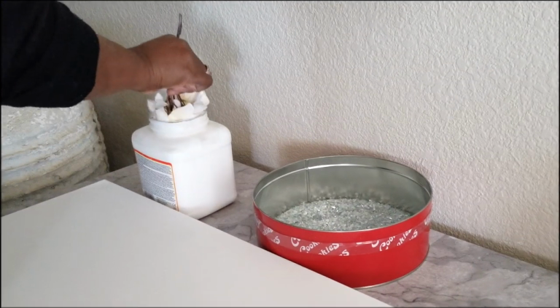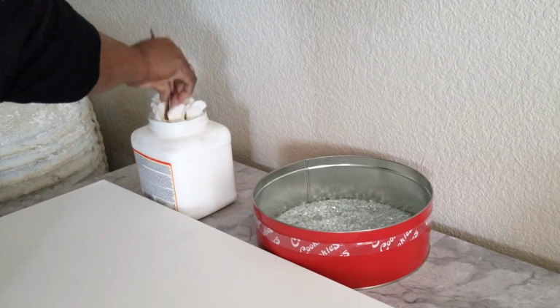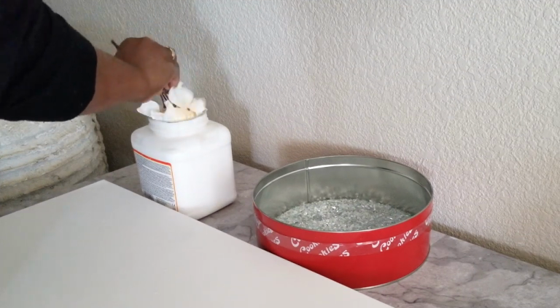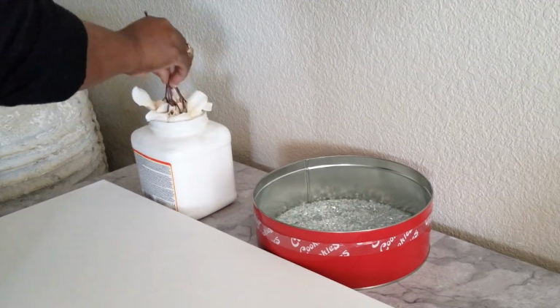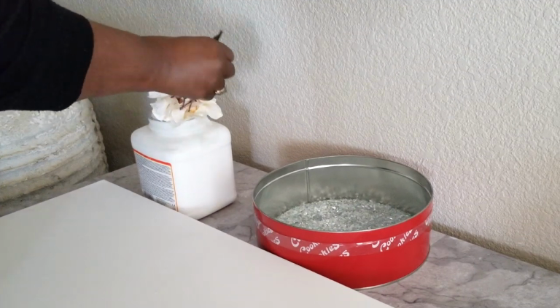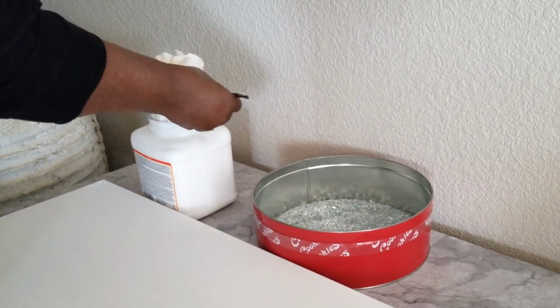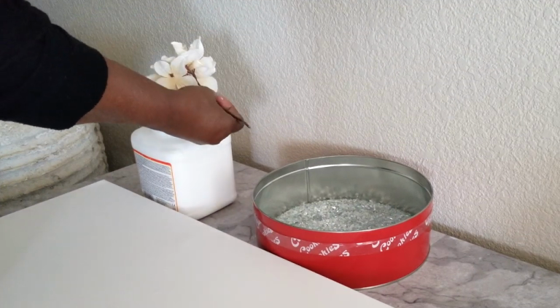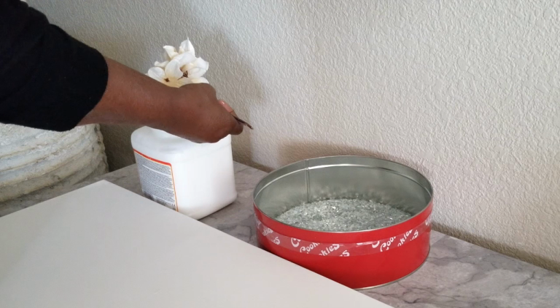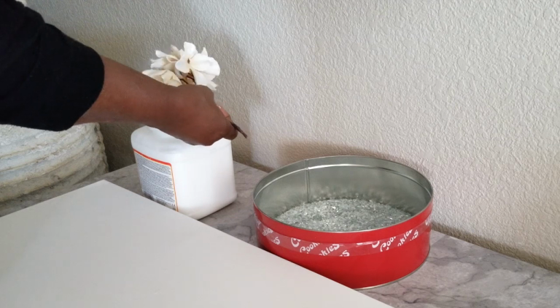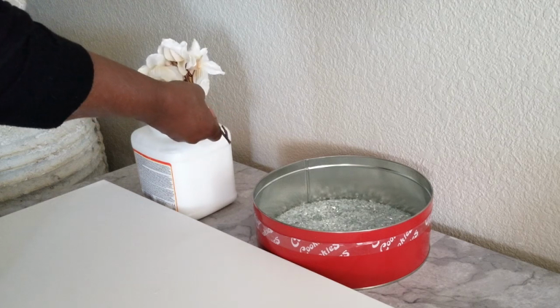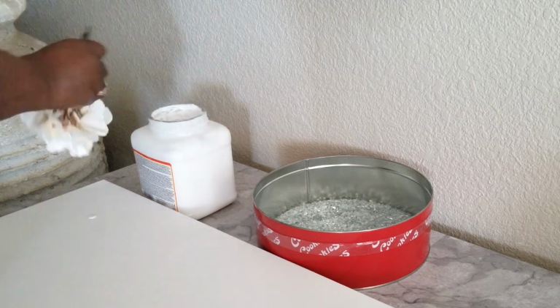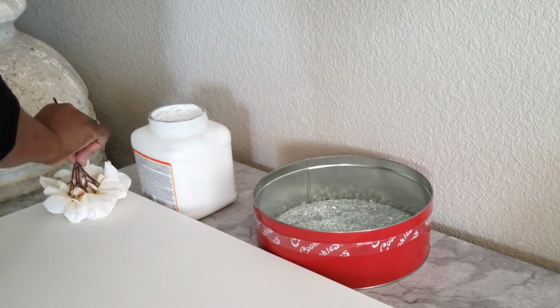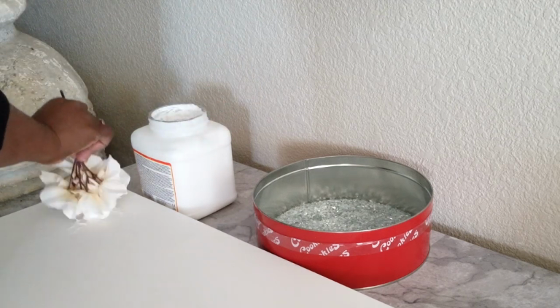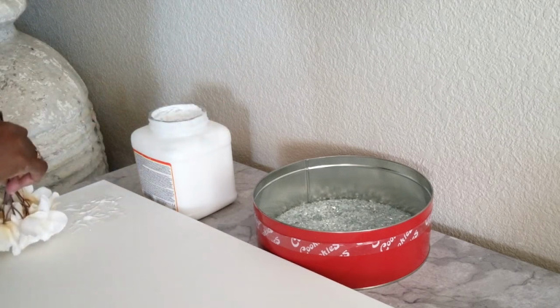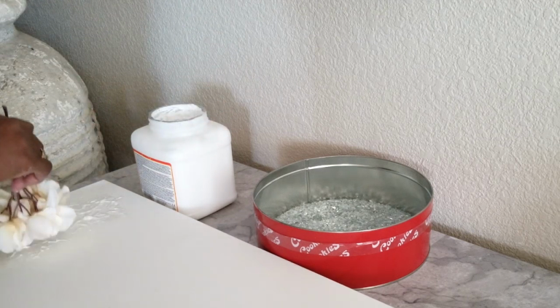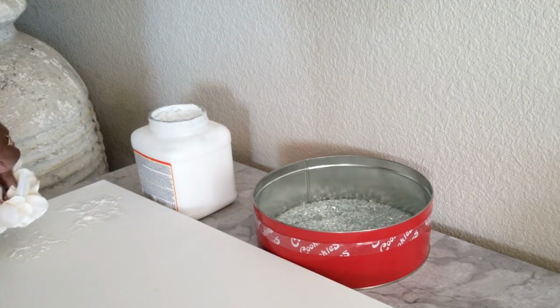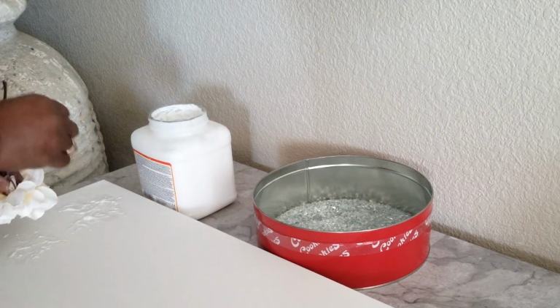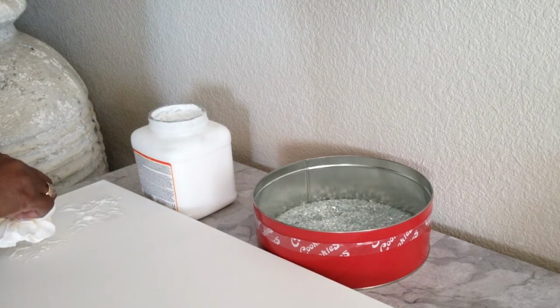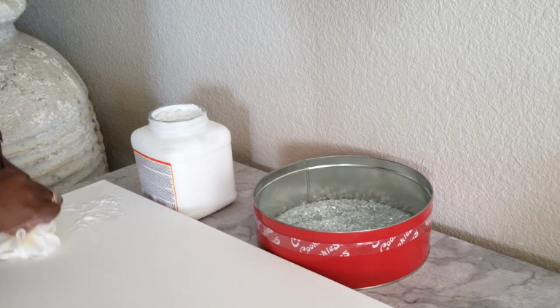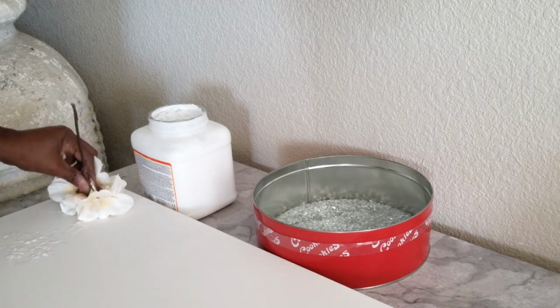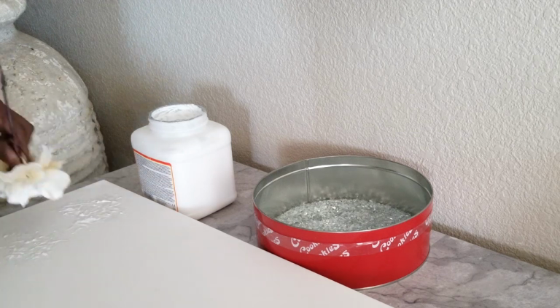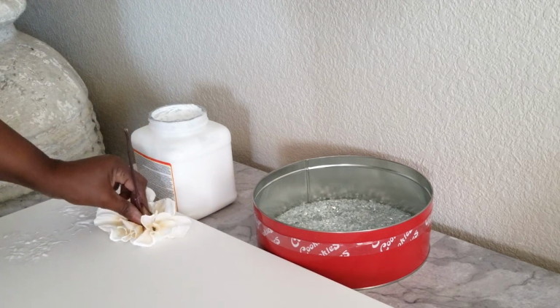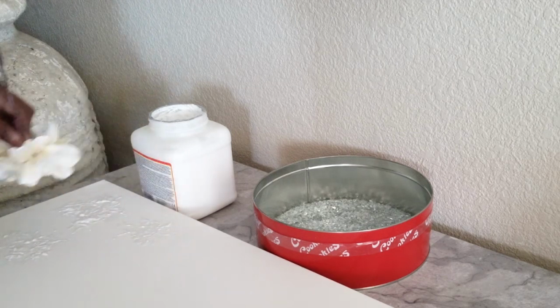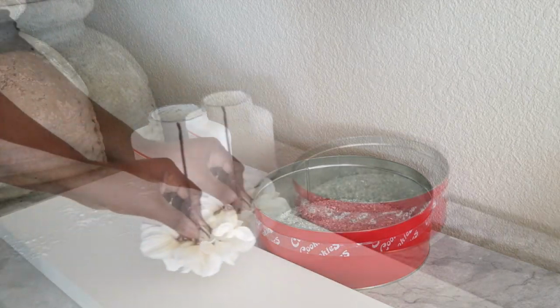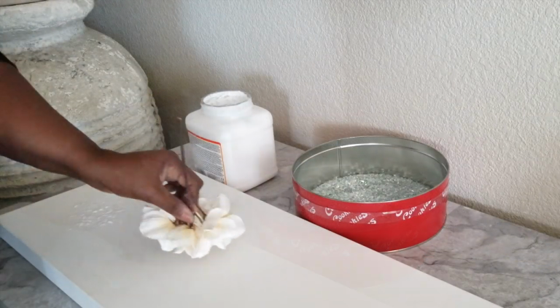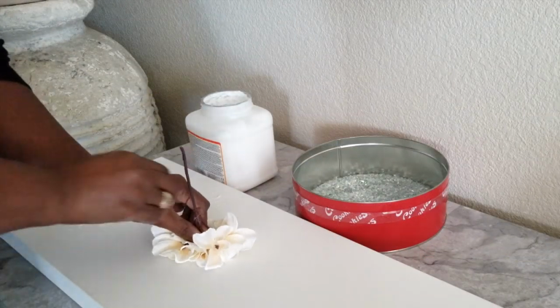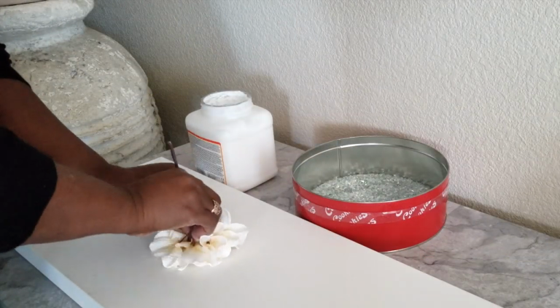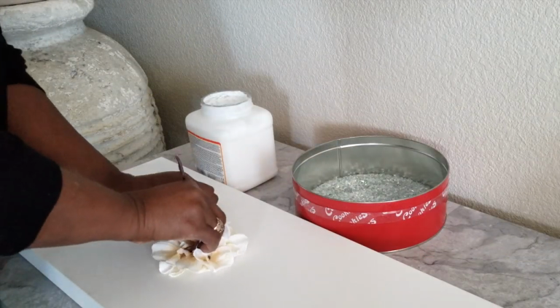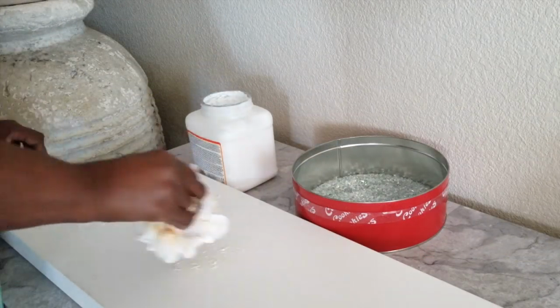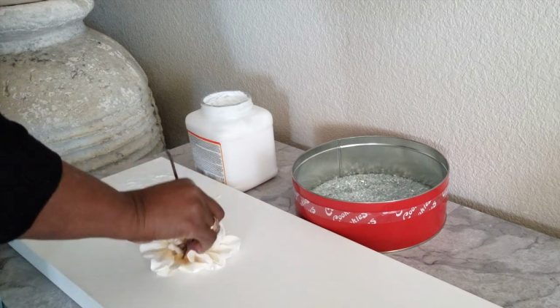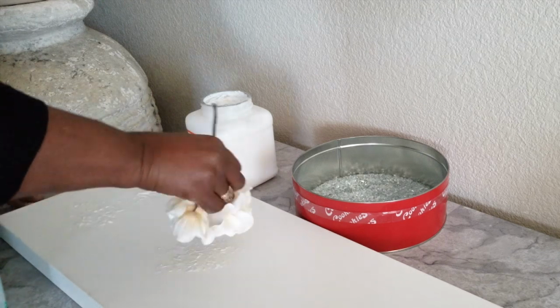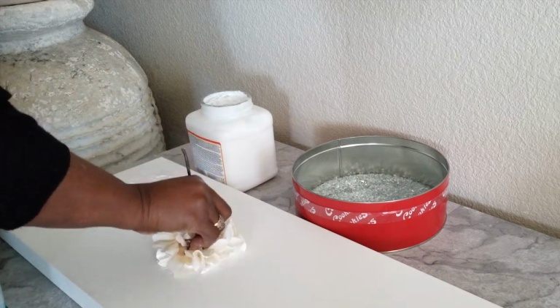For this project you will need one four-foot canvas, one bag of crushed glass, paintbrushes, Mod Podge, and silver leafing. All materials that we are using today will be linked in the description bar below this video.